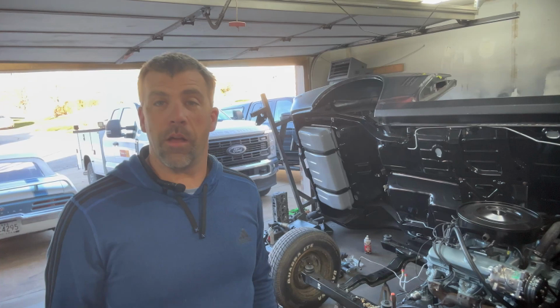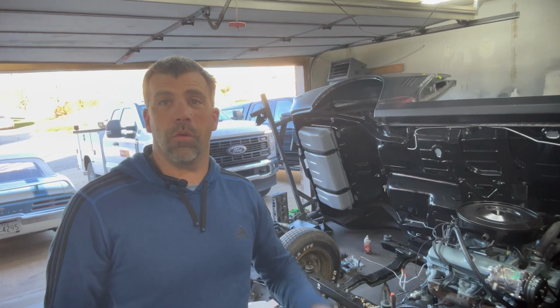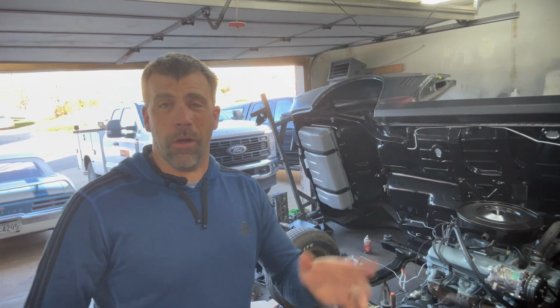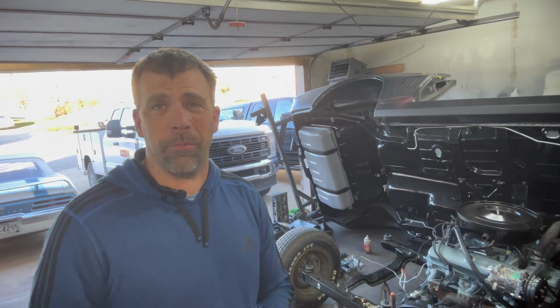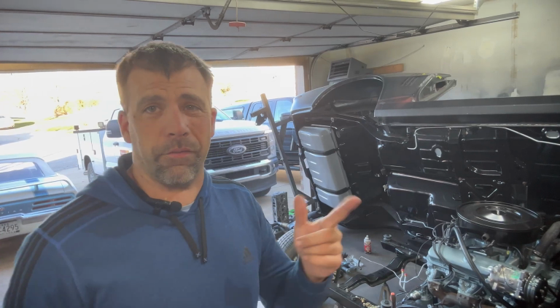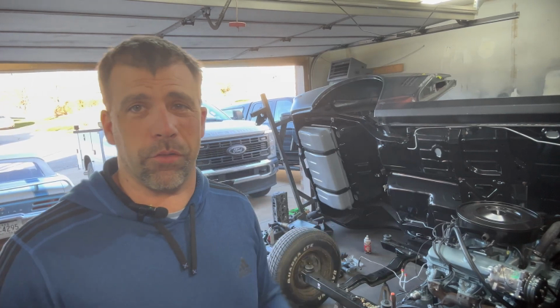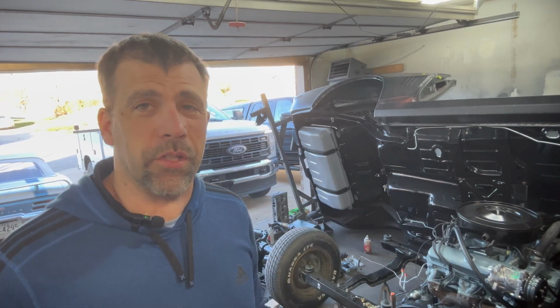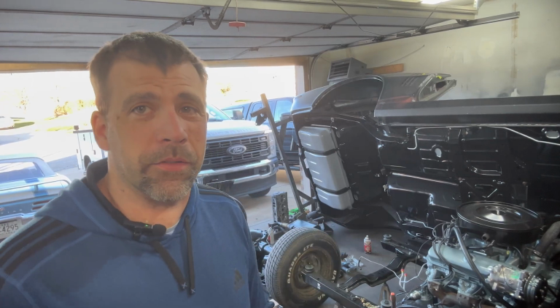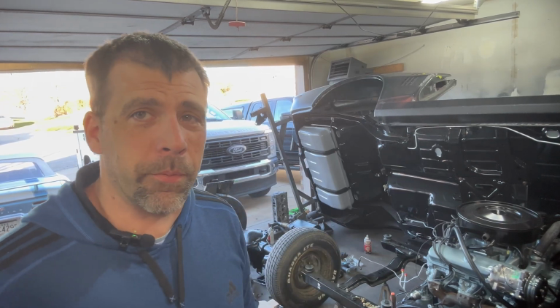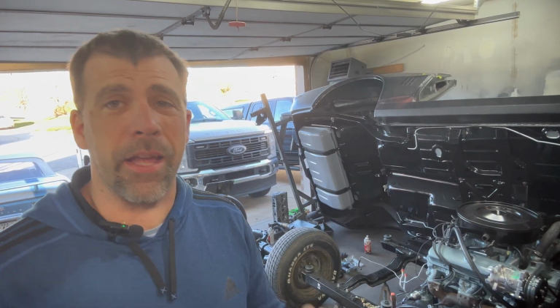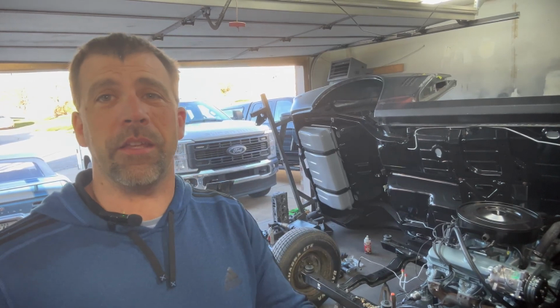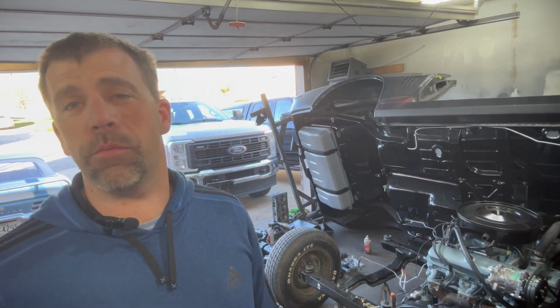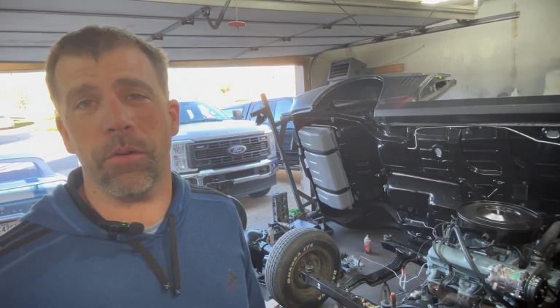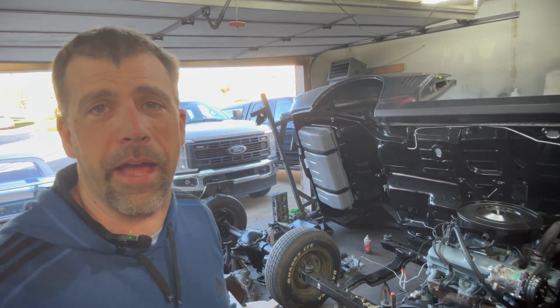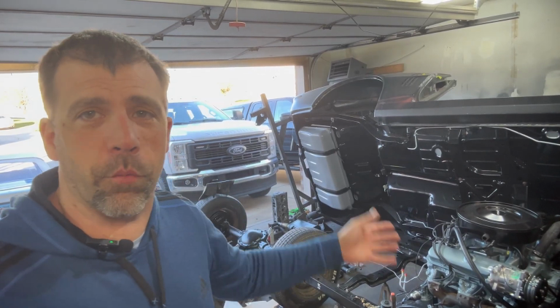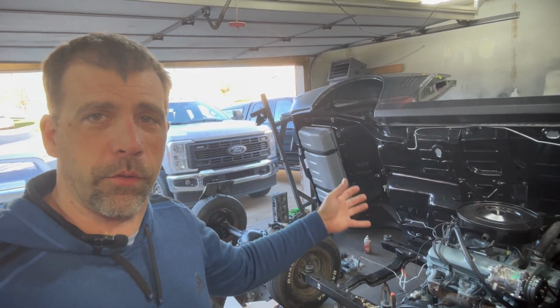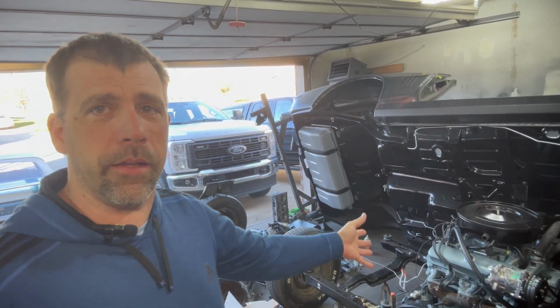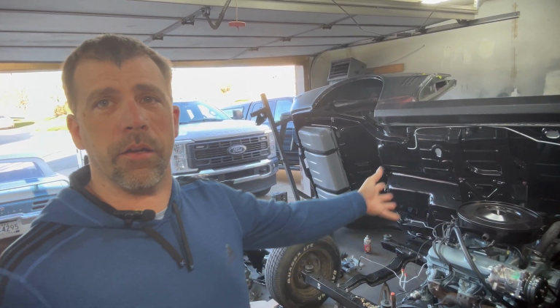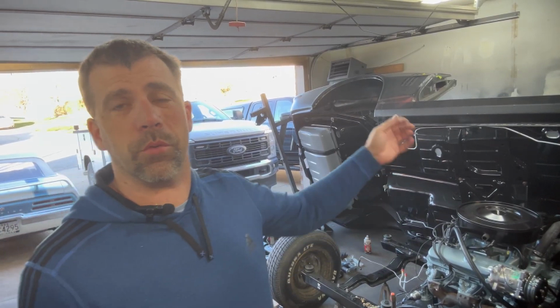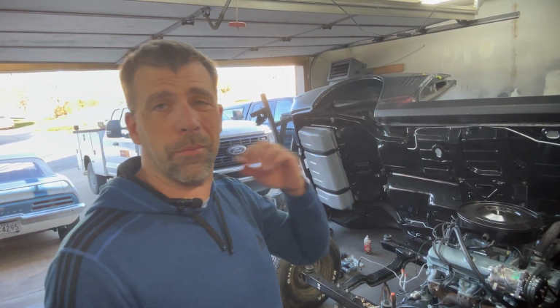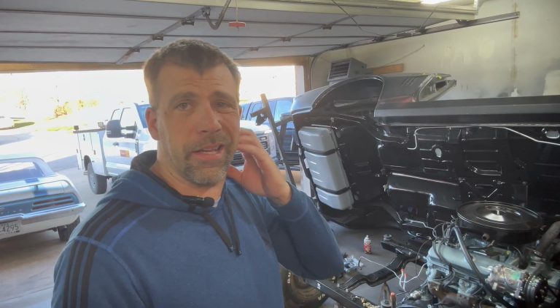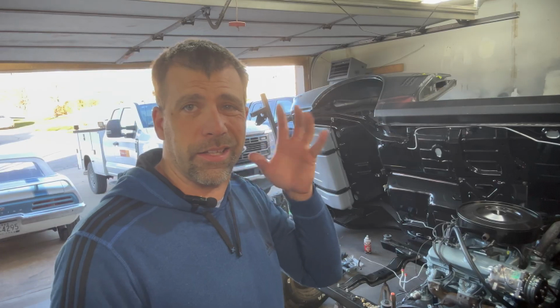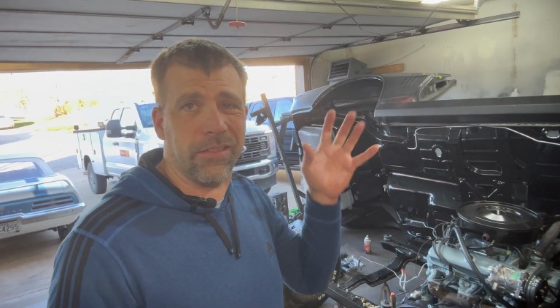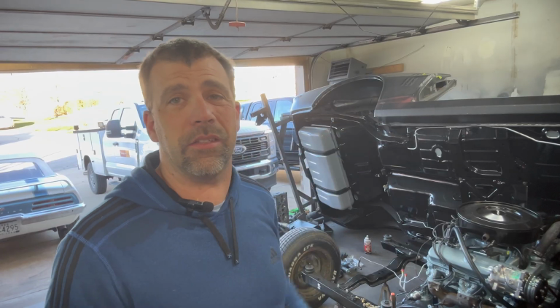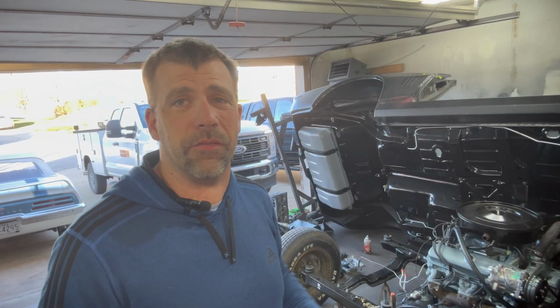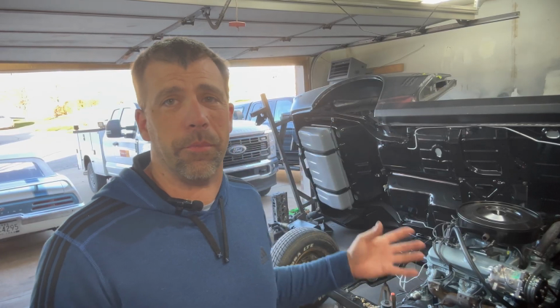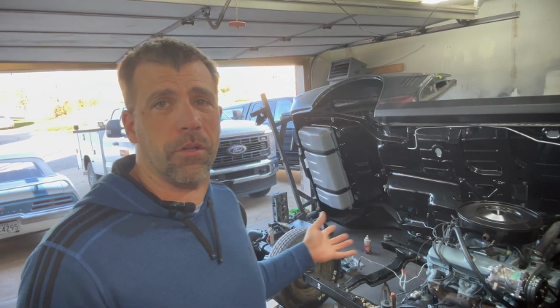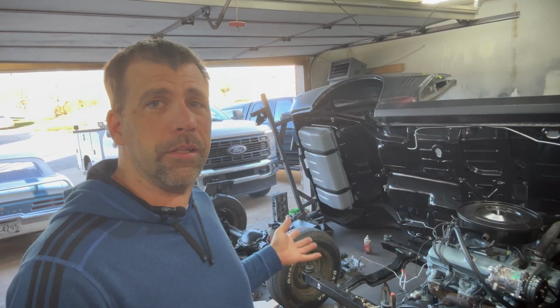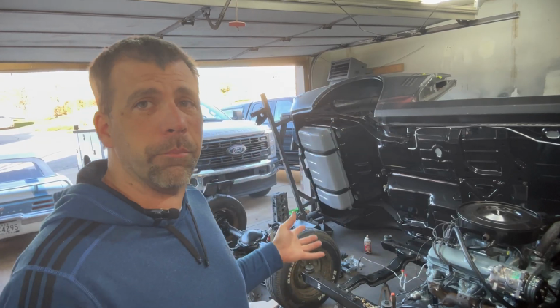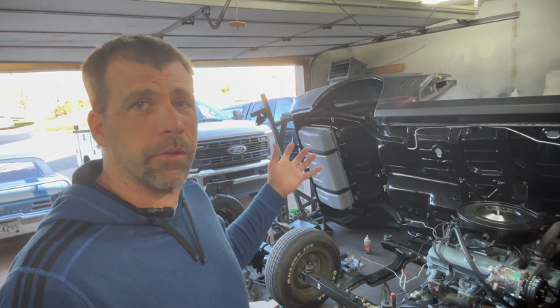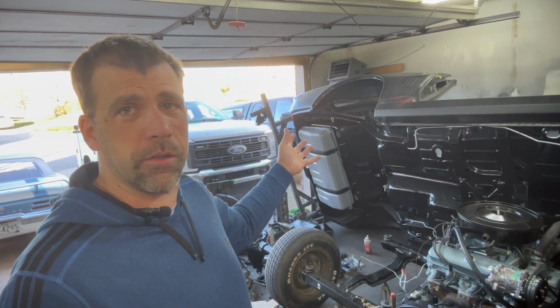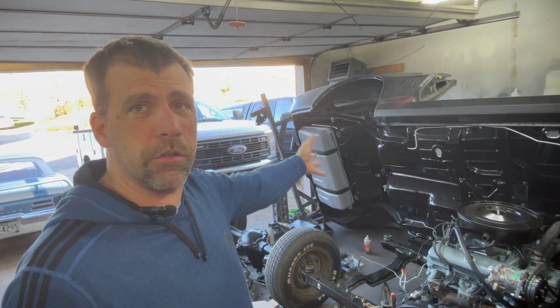Welcome back. If this is your first time stopping by, thank you for that. What I'm doing here is working on my dad's 1968 Firebird, doing a complete nut and bolt restoration.